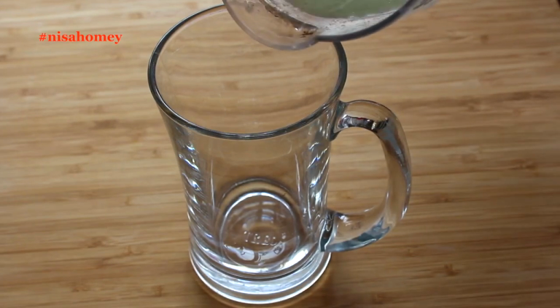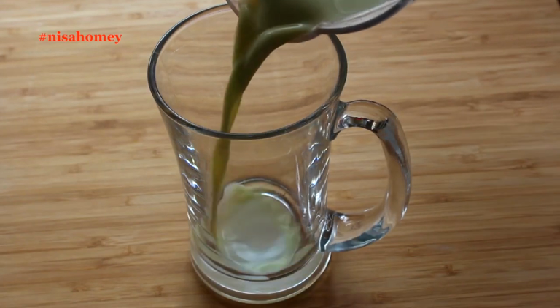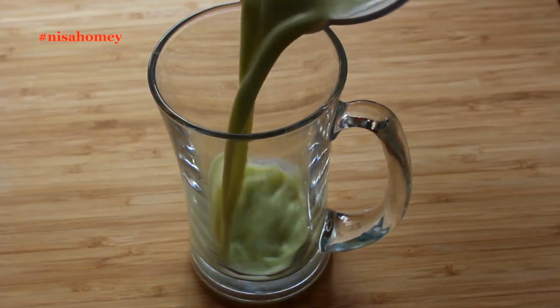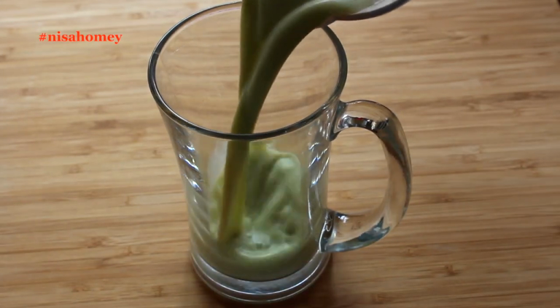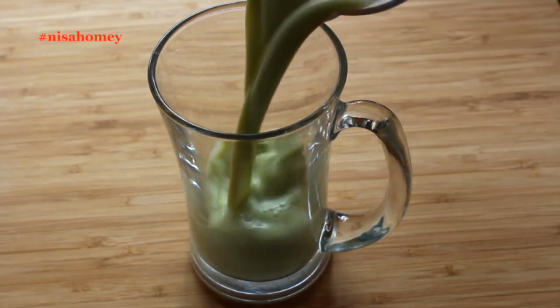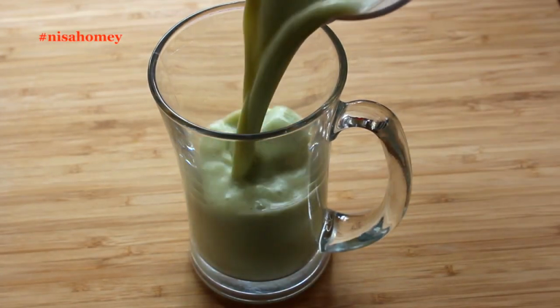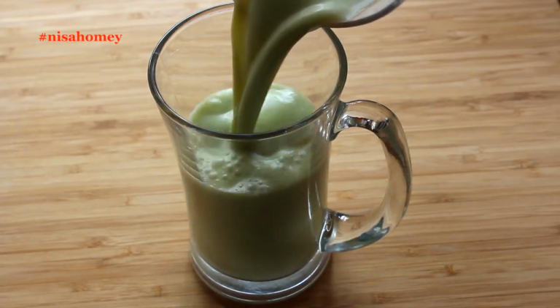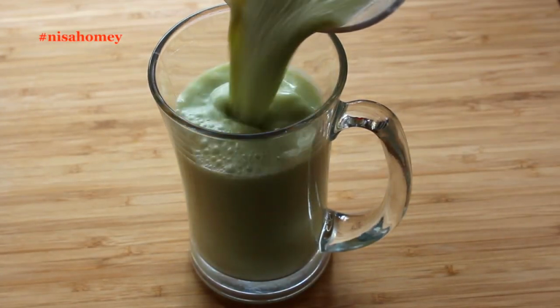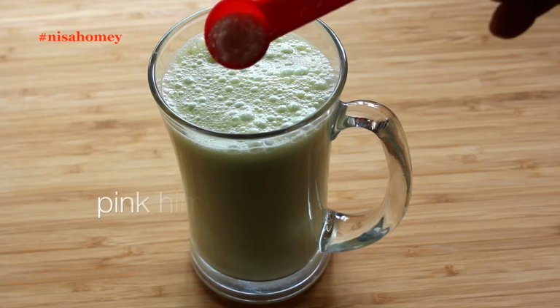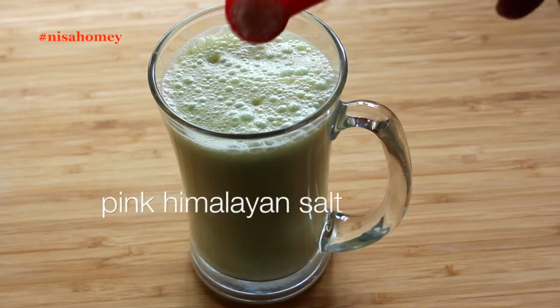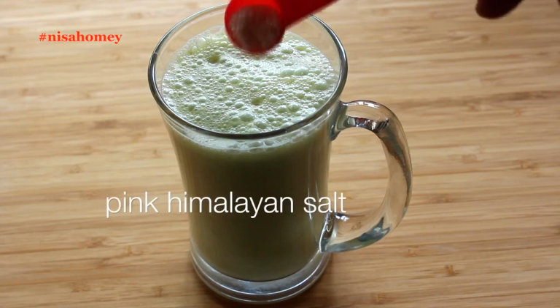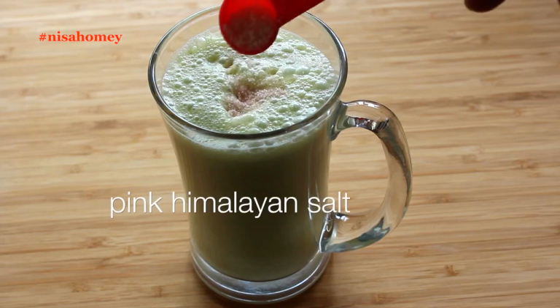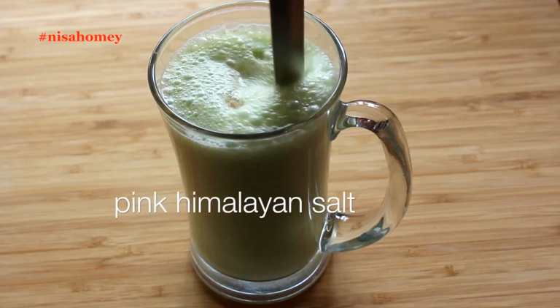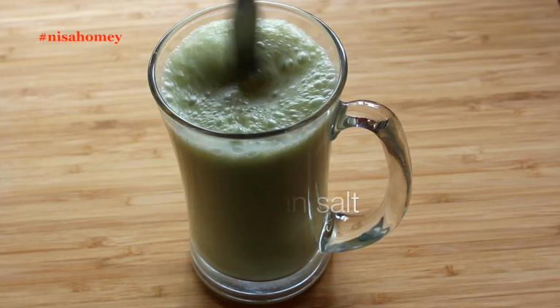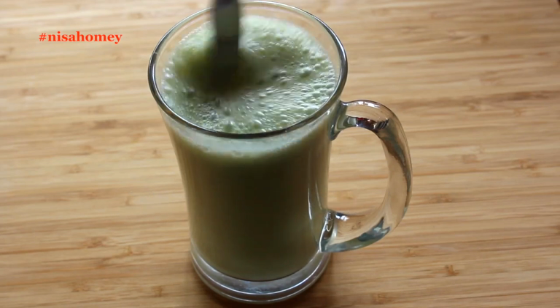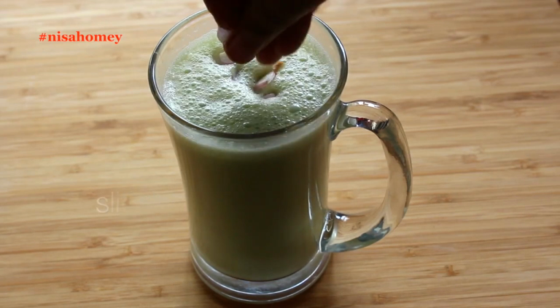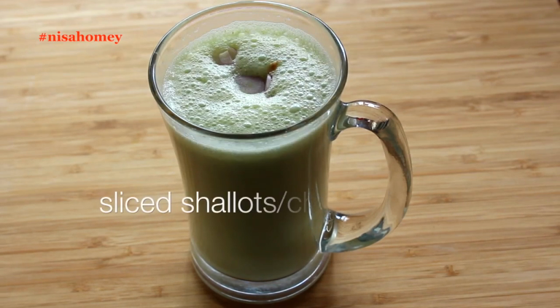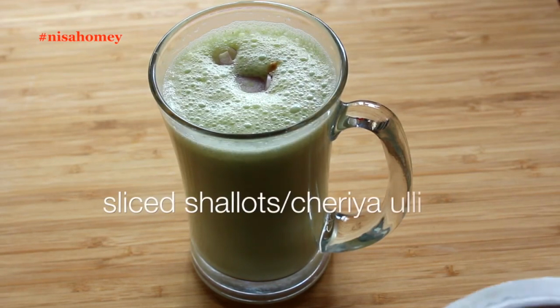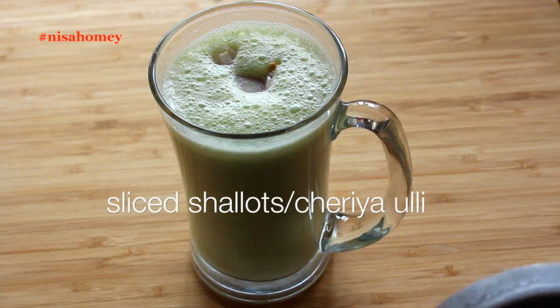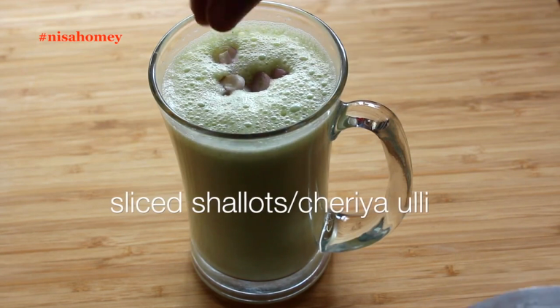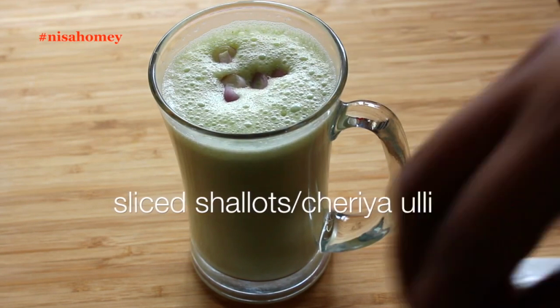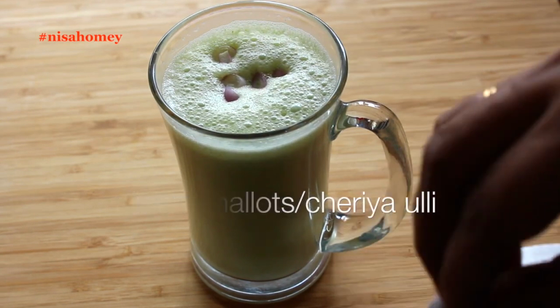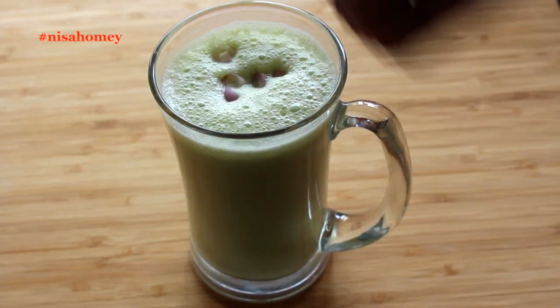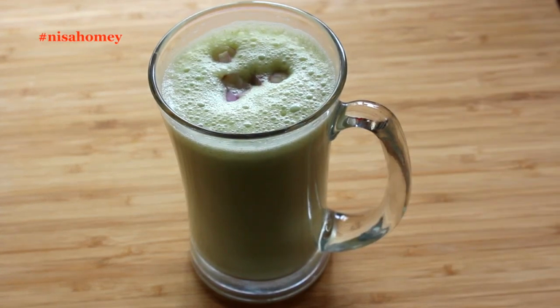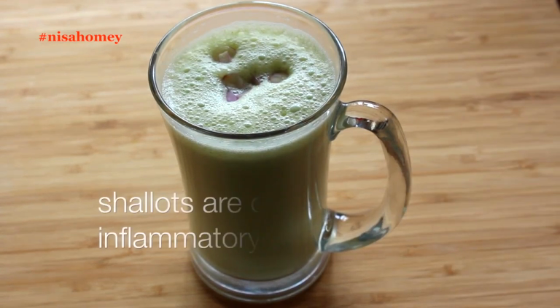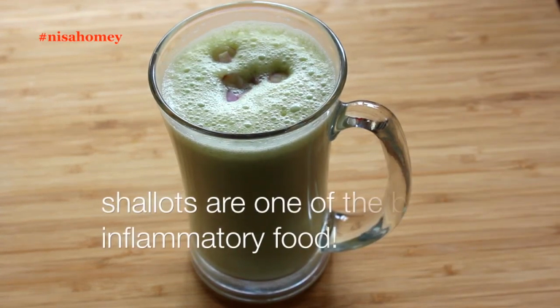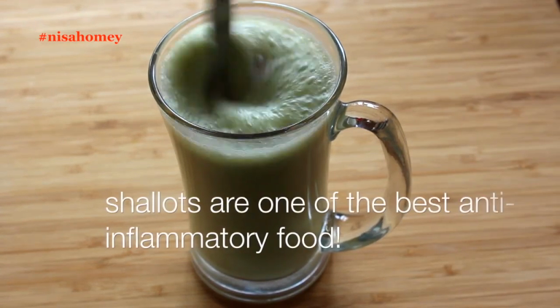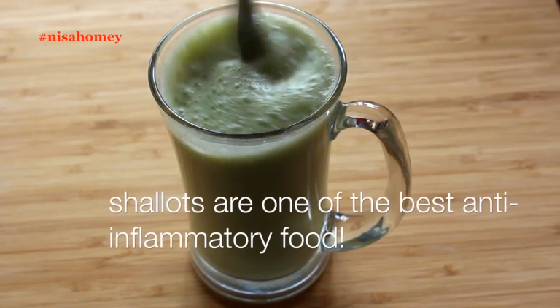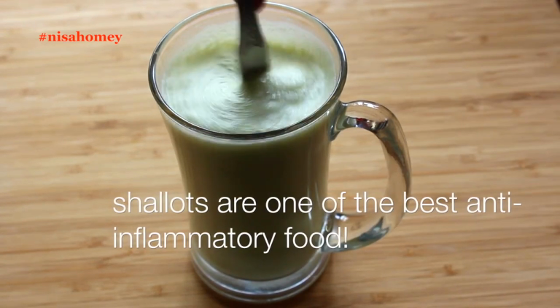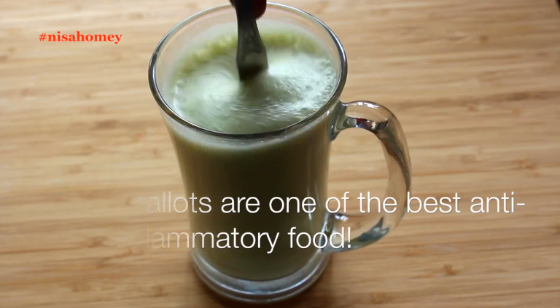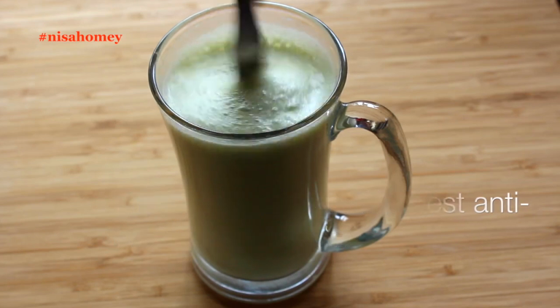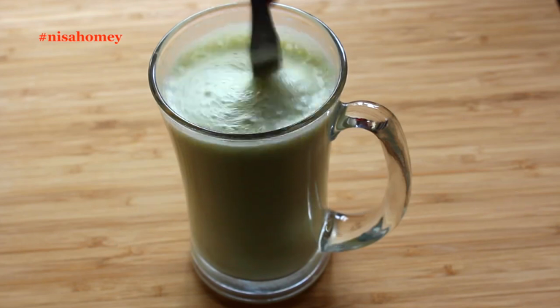Pour the aval buttermilk into a serving glass, add in pink Himalayan salt, and mix well. I like to sprinkle some sliced shallots, also known as cheriya ulli in Malayalam, as it gives a nice crunch, but that's entirely optional.